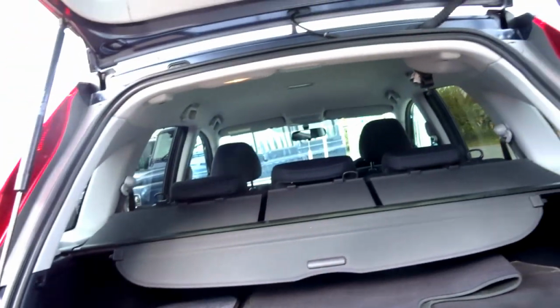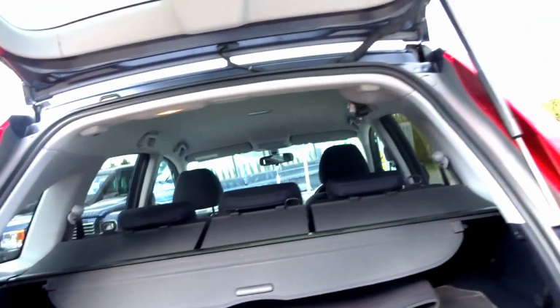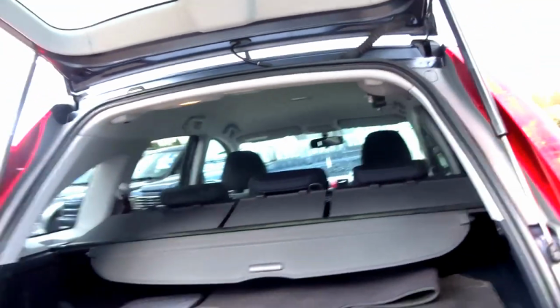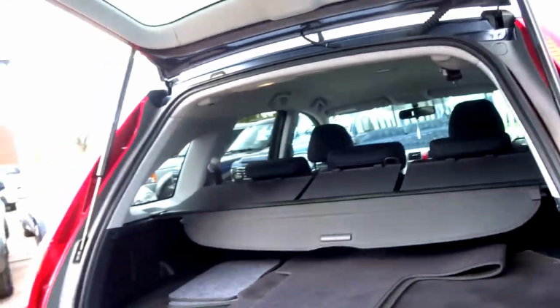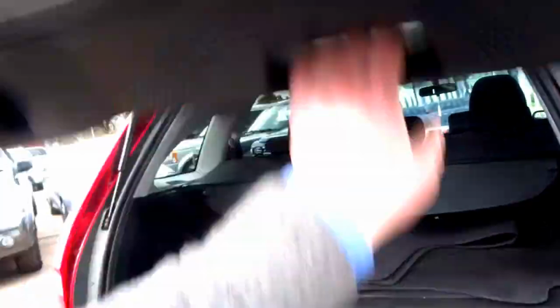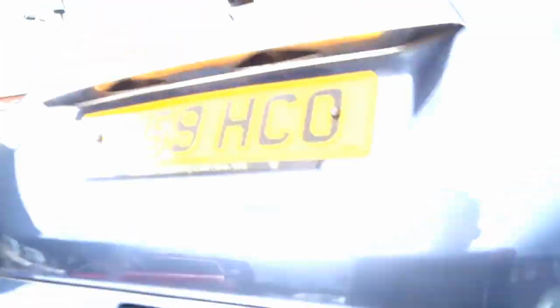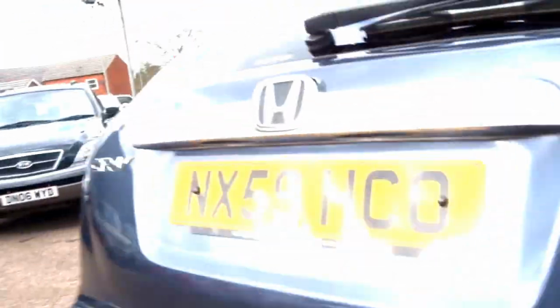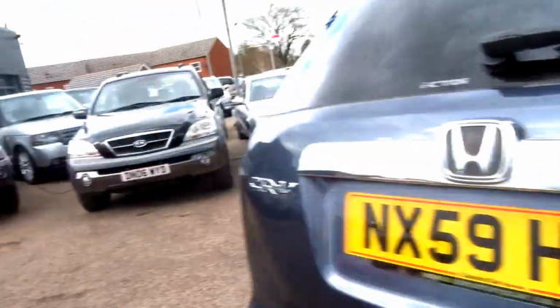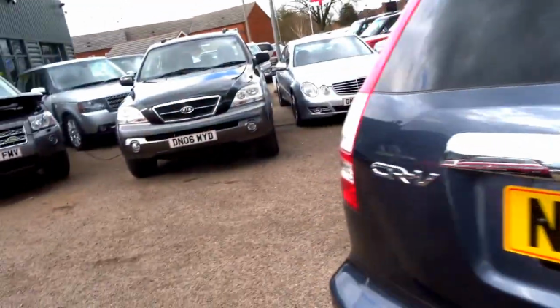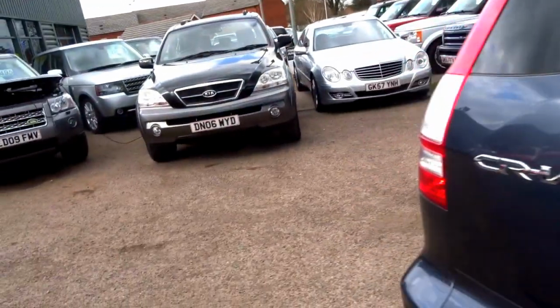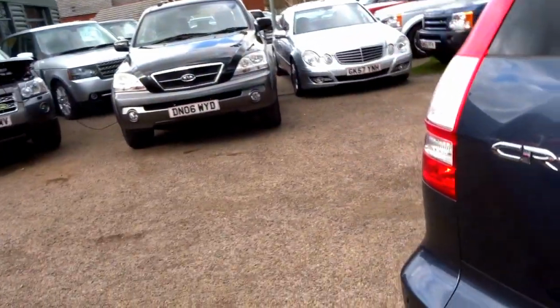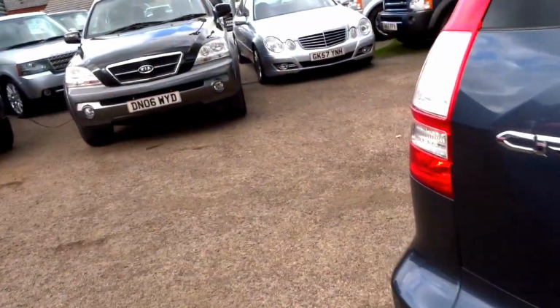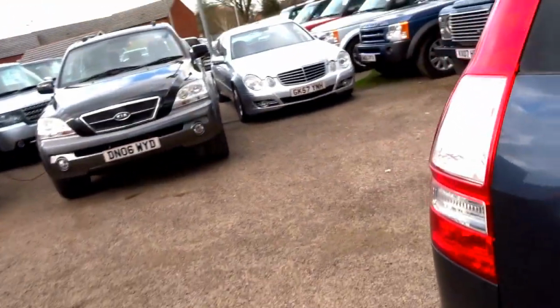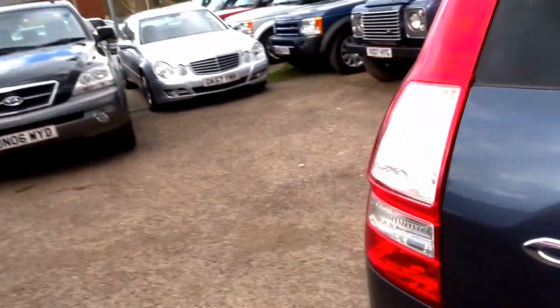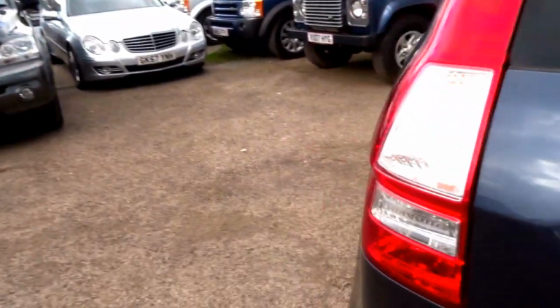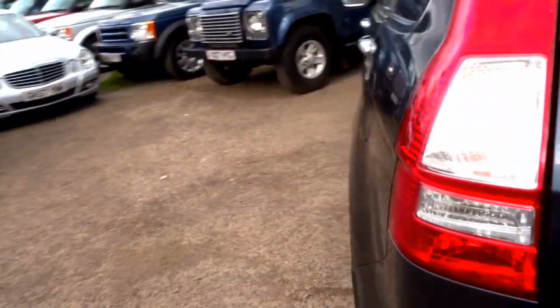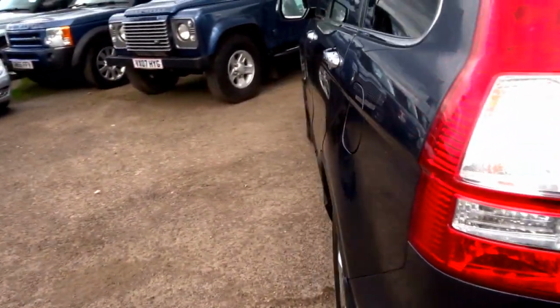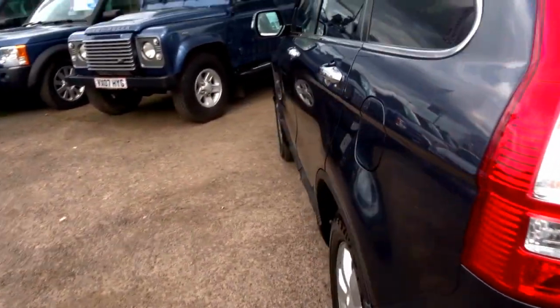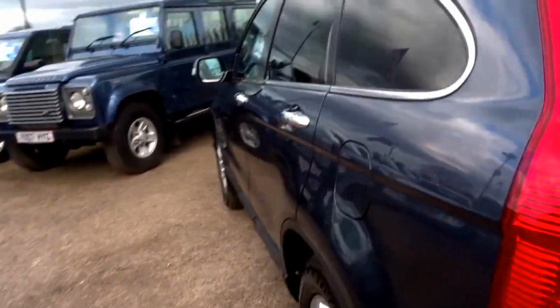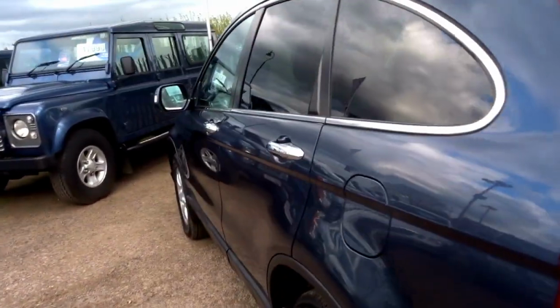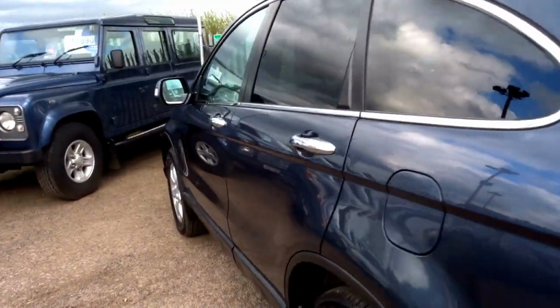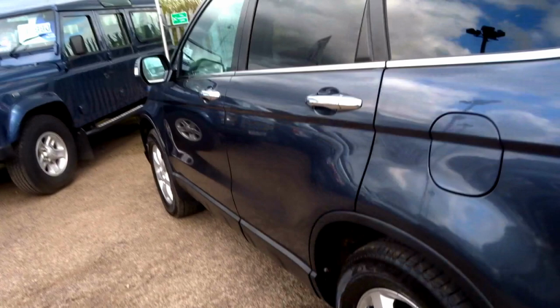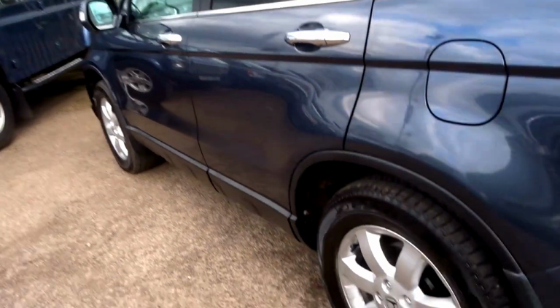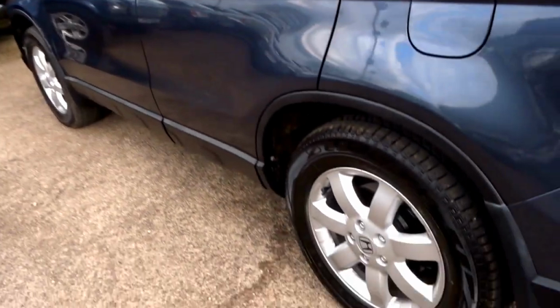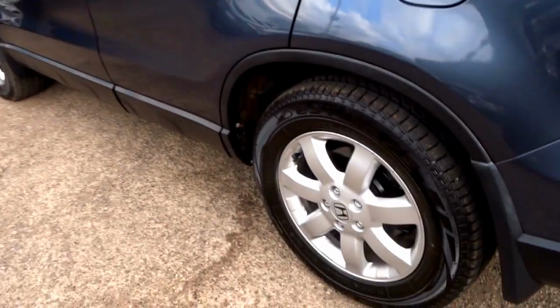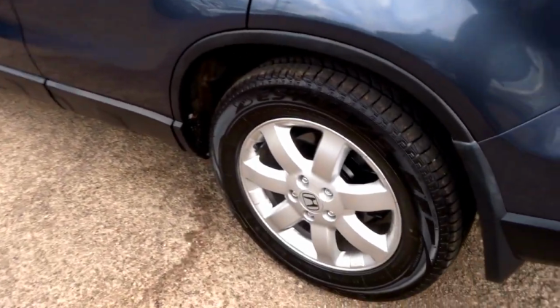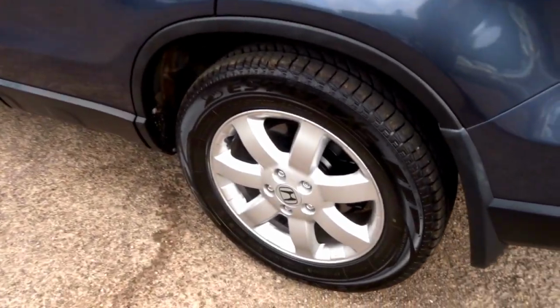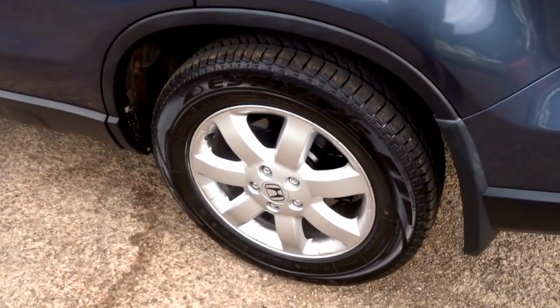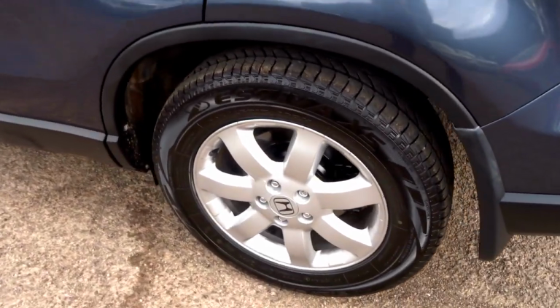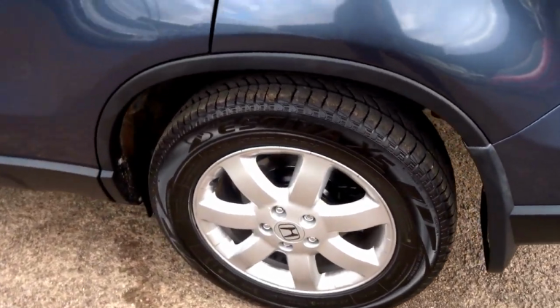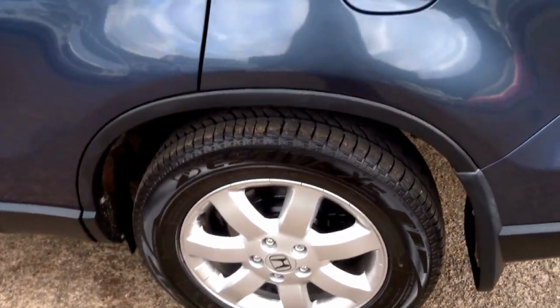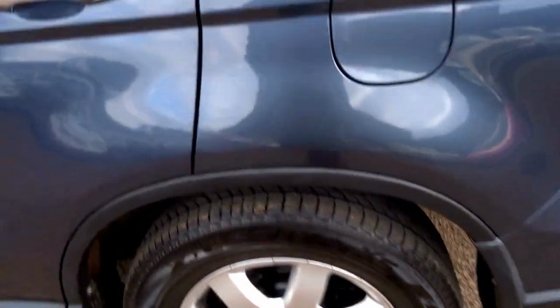It's a lovely grey metallic, almost blue tinted windows, alloys, and all the tires are in good order.